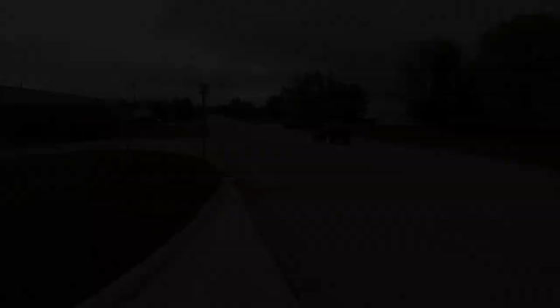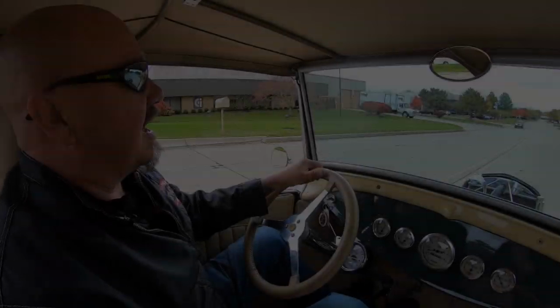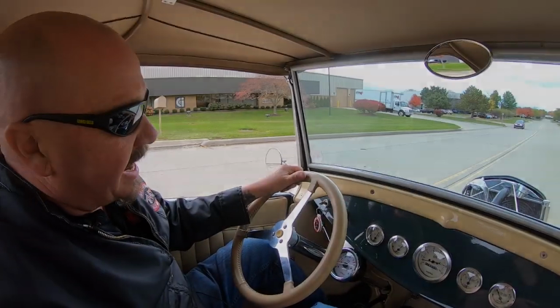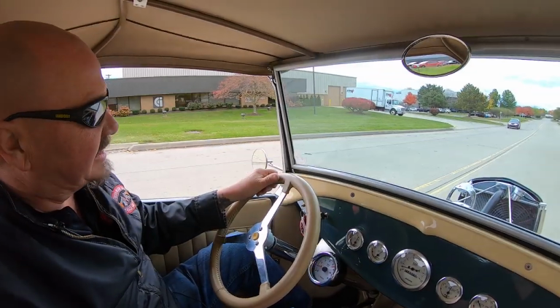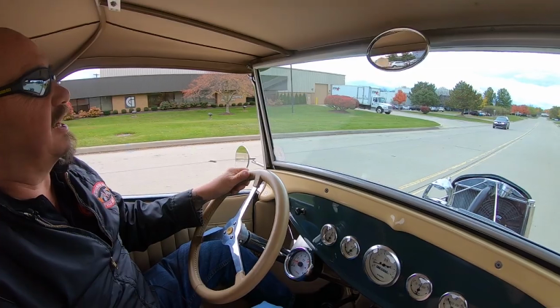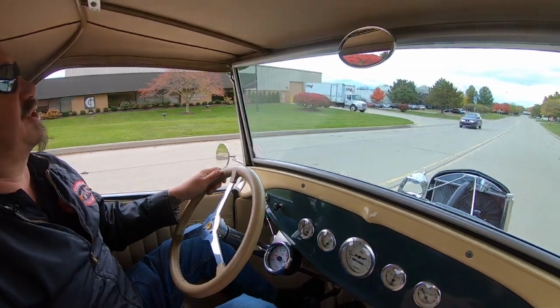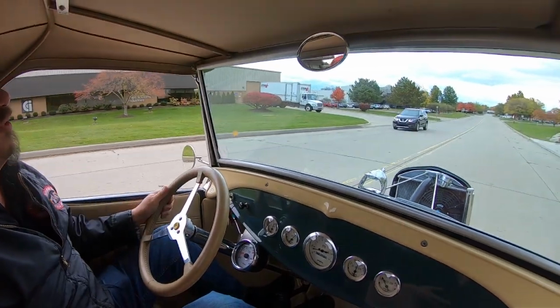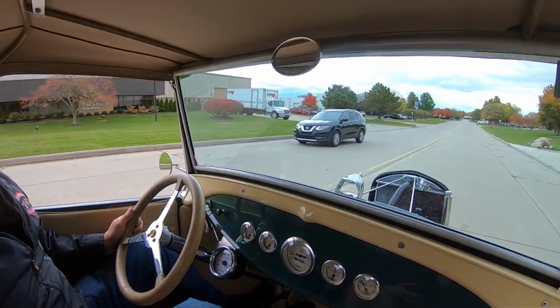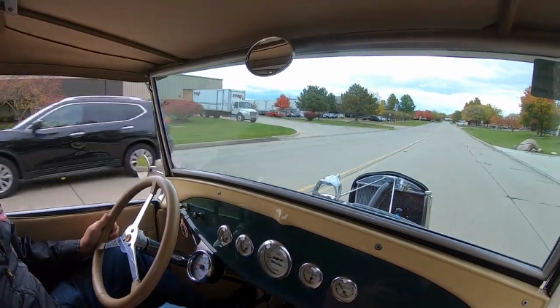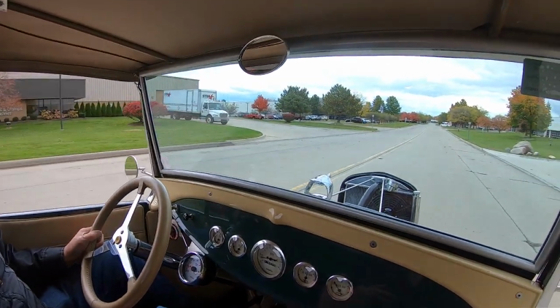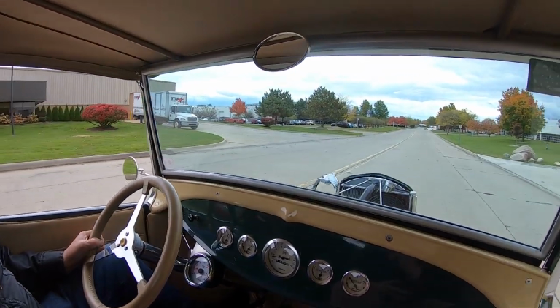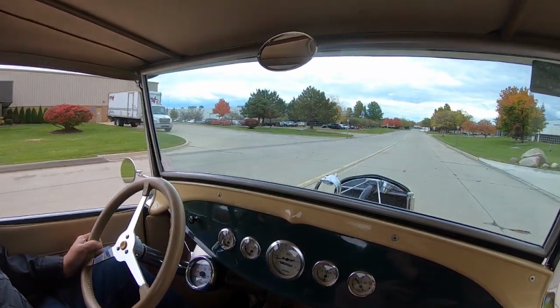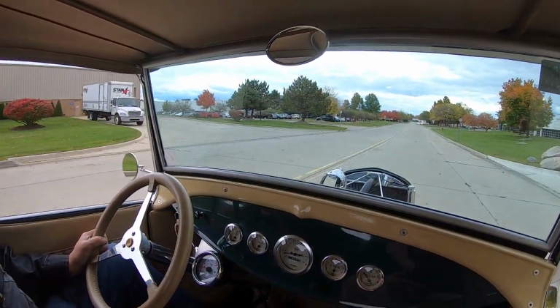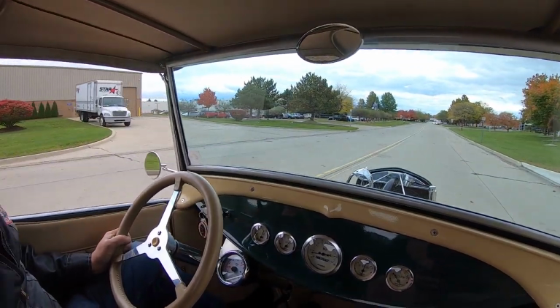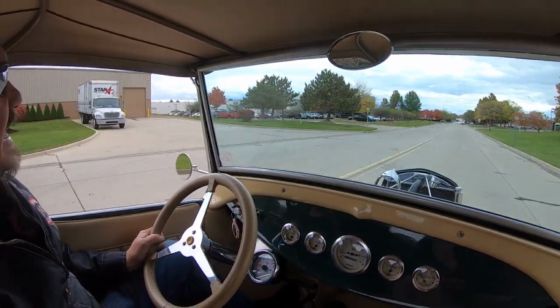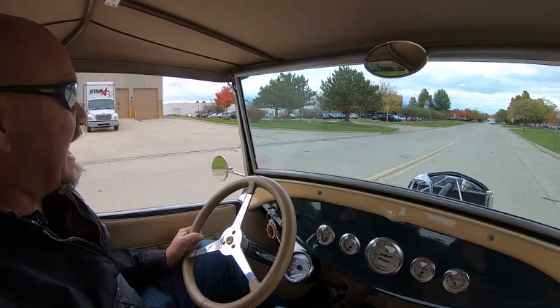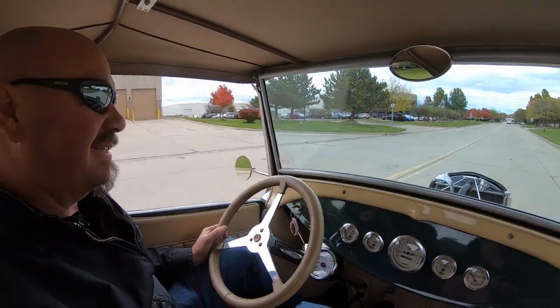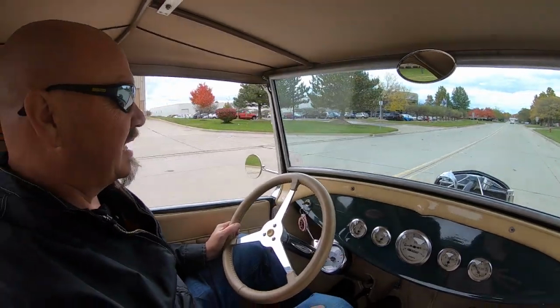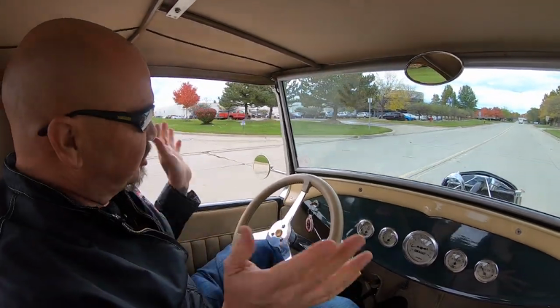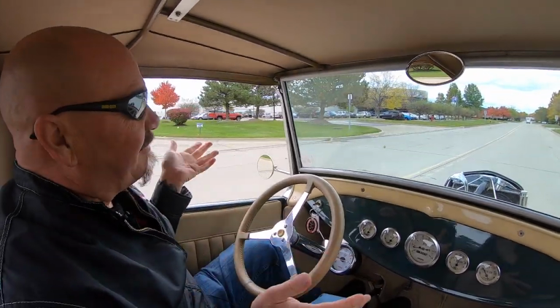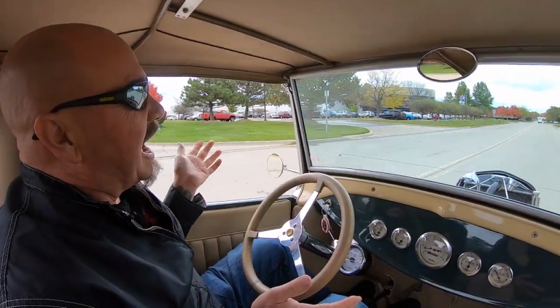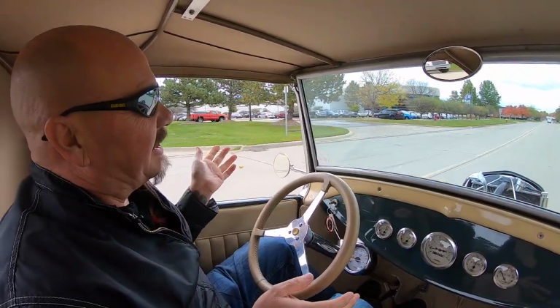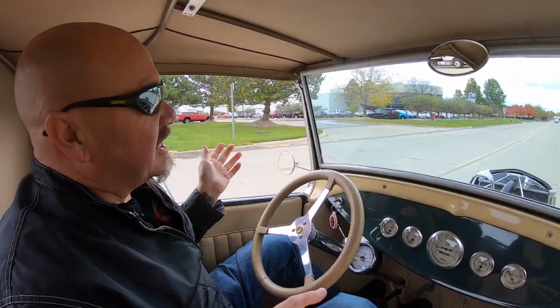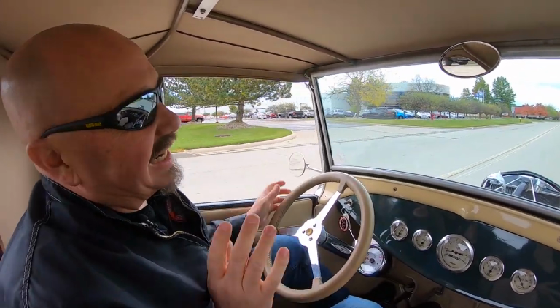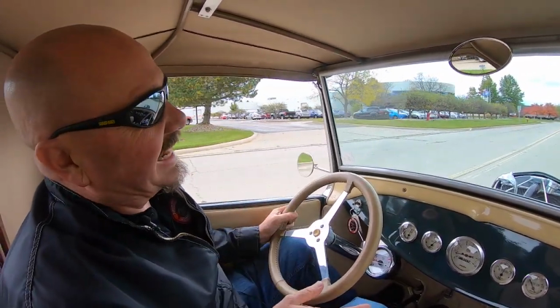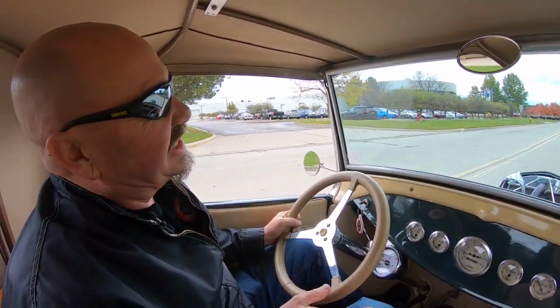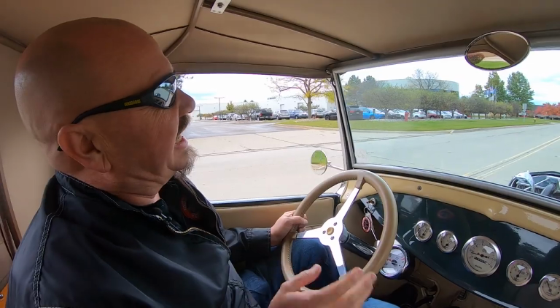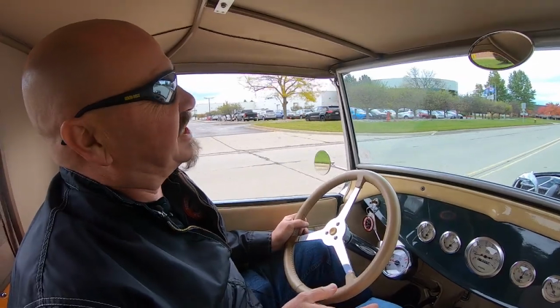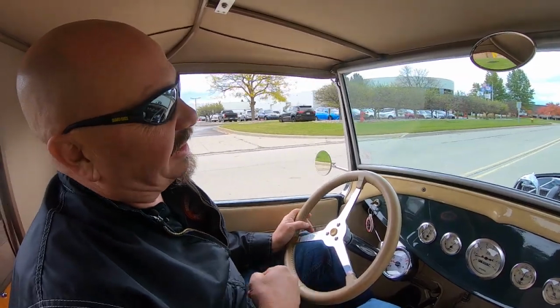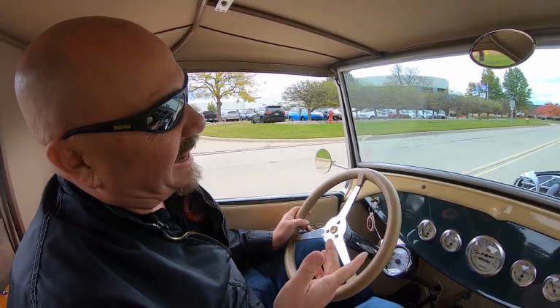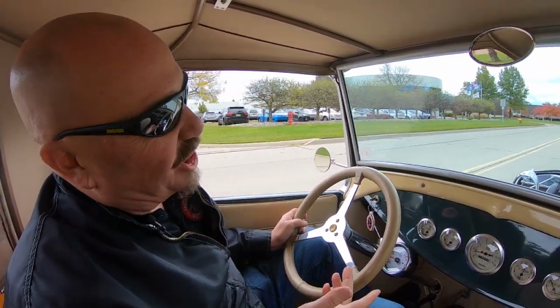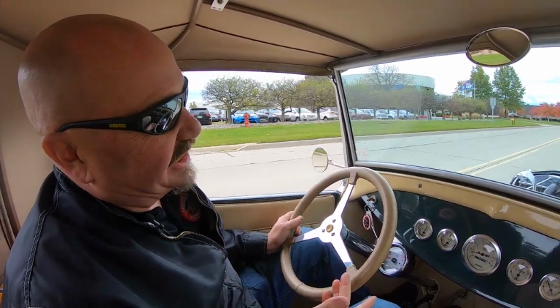All right, let's take our little truck for a ride — this baby is sweet, guys. Driving awesome — we're going to take it easy so you can hear me talk, and we'll make a little noise here in a minute.